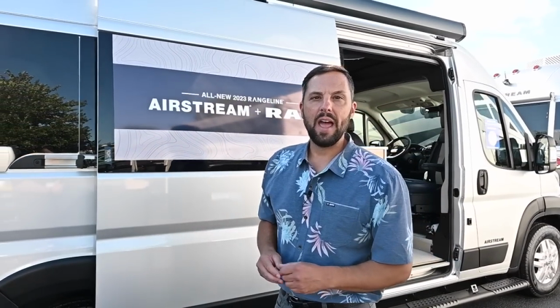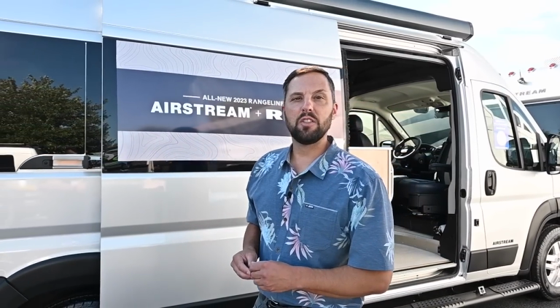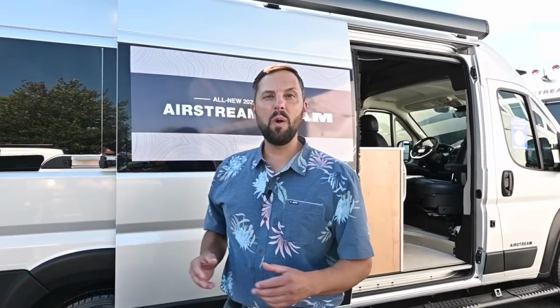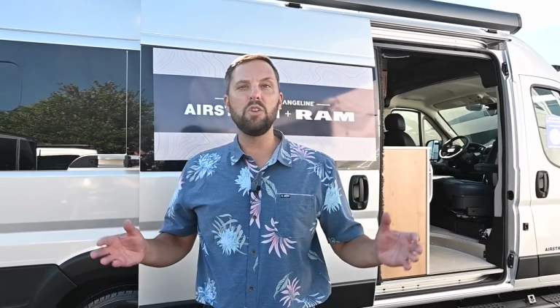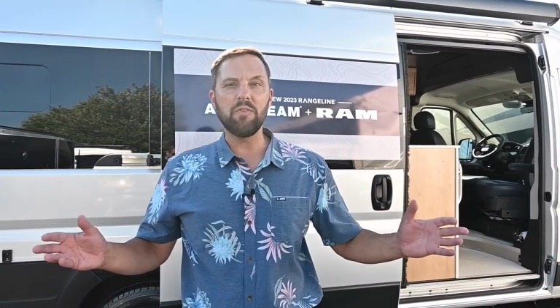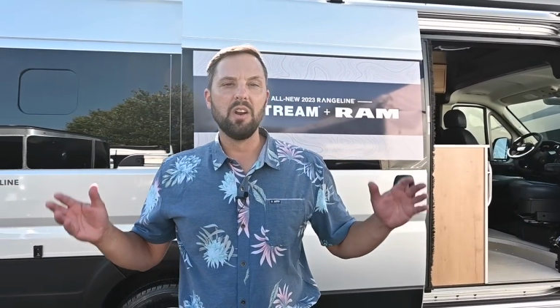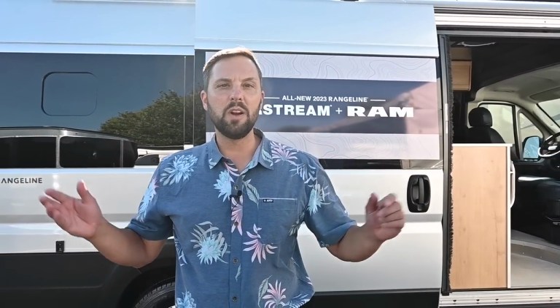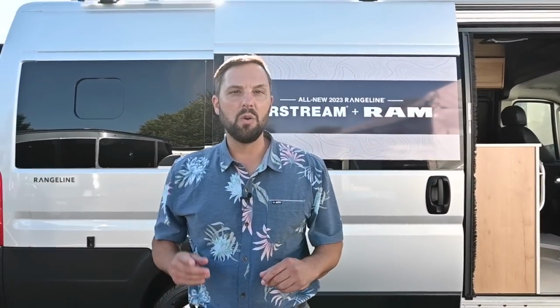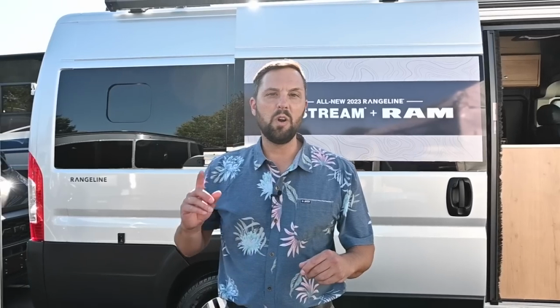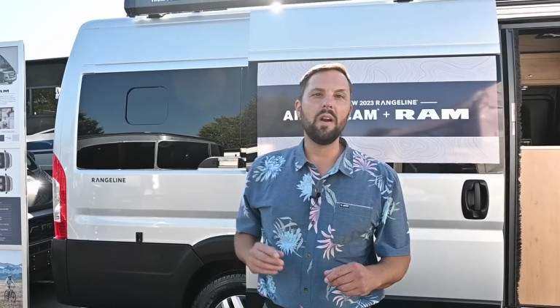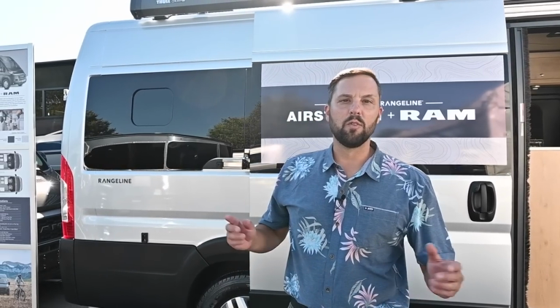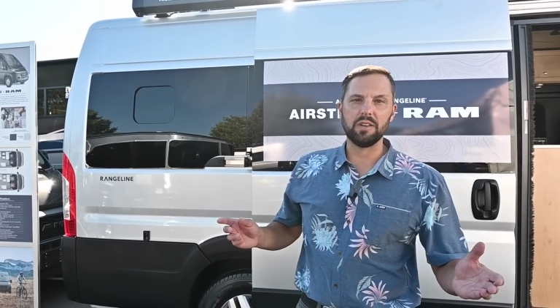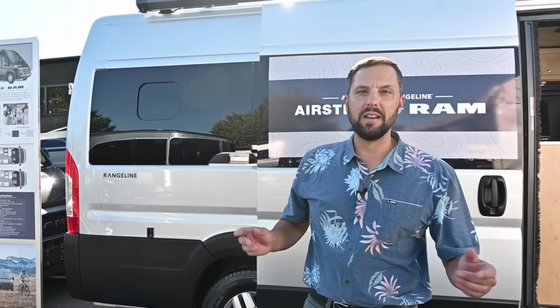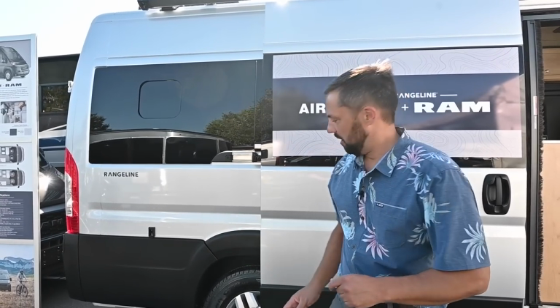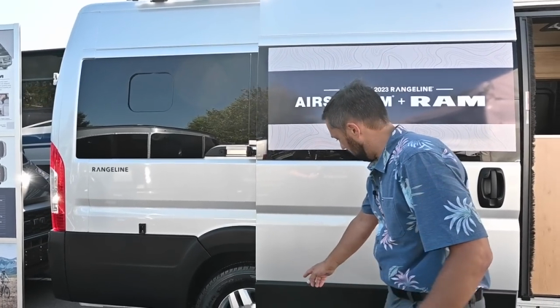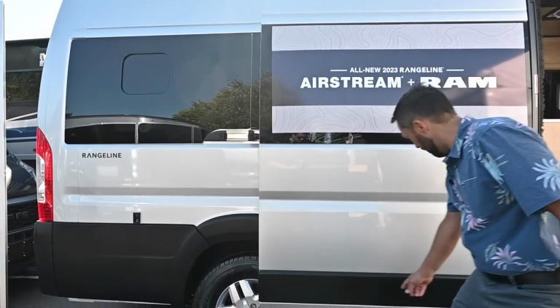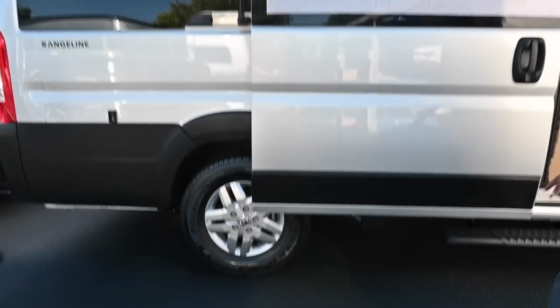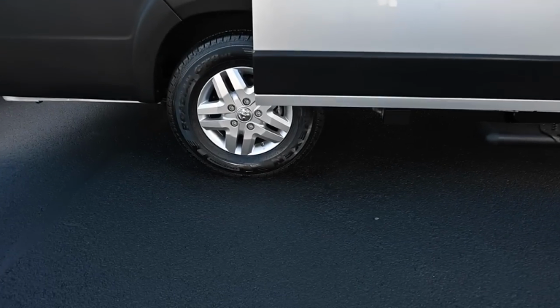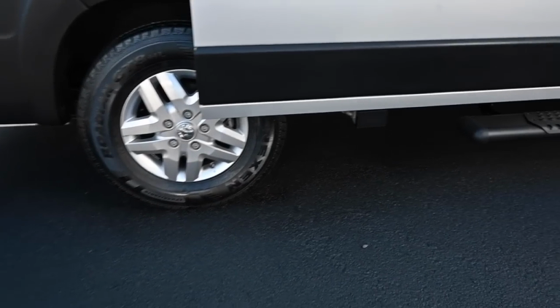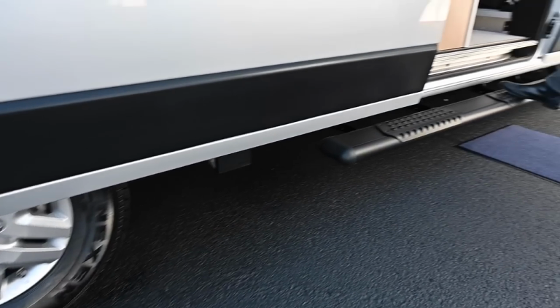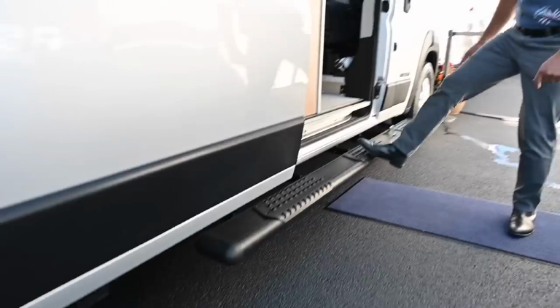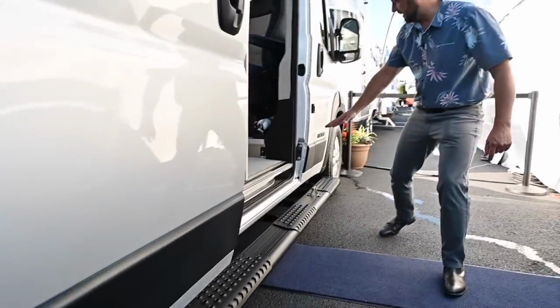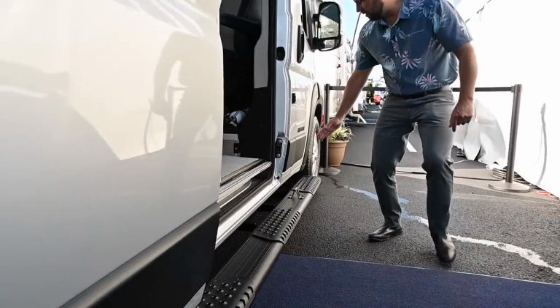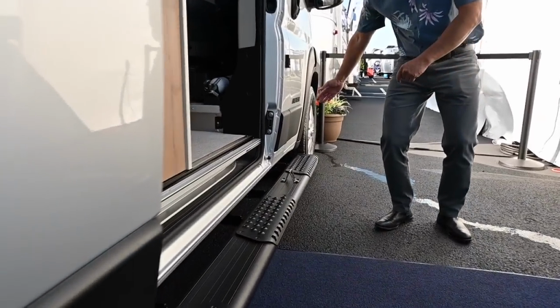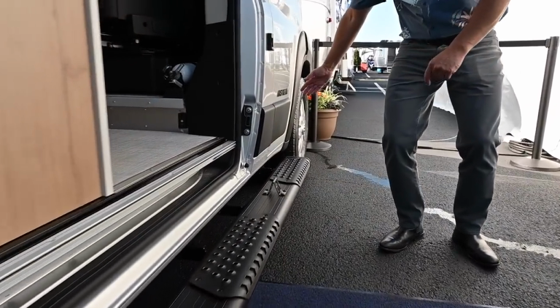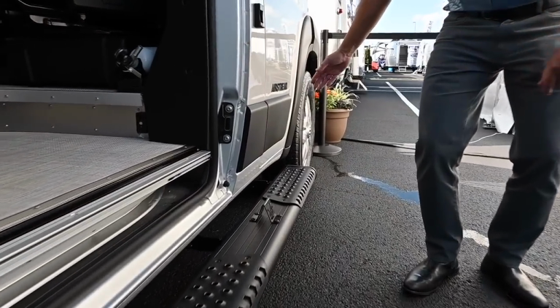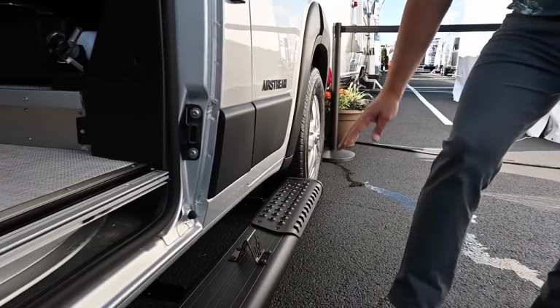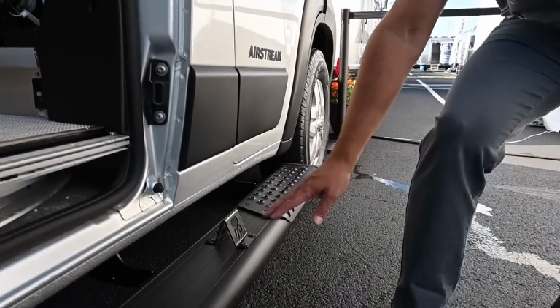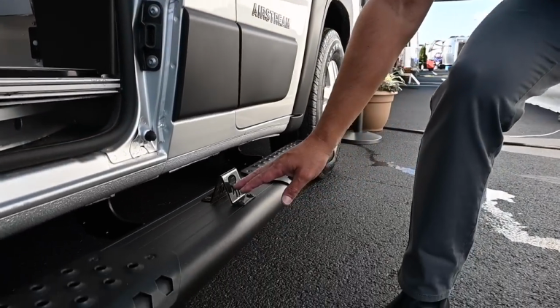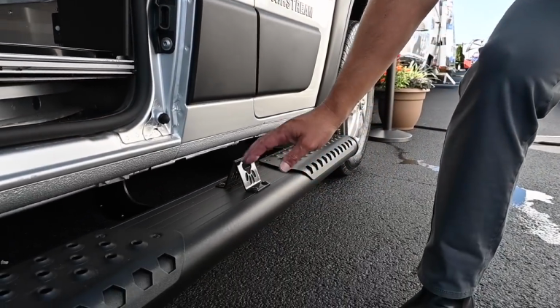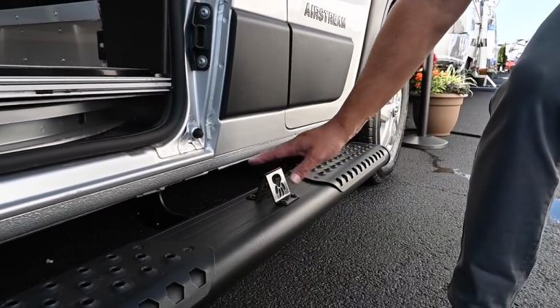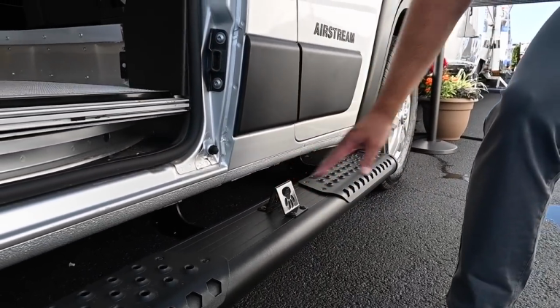It has a 3.2 cubic foot refrigerator with a 0.04 cubic foot freezer inside. There are large running boards with lots of grip, extending all the way up to the passenger door. There's even a spot for your dog leash.